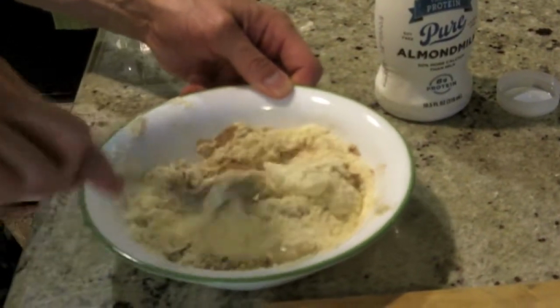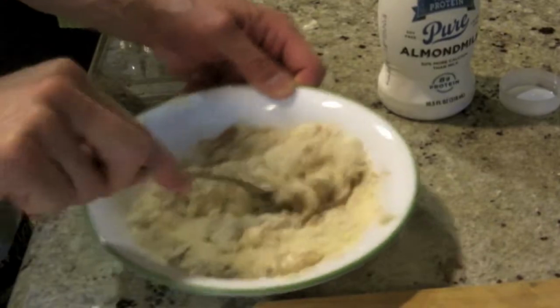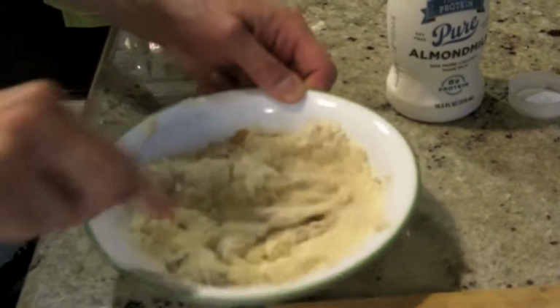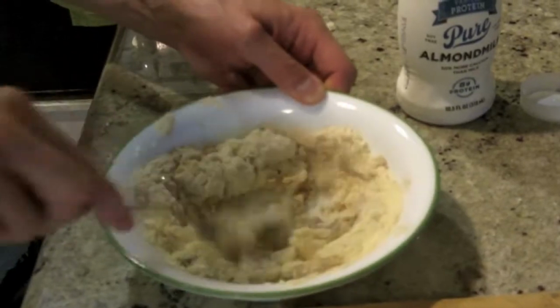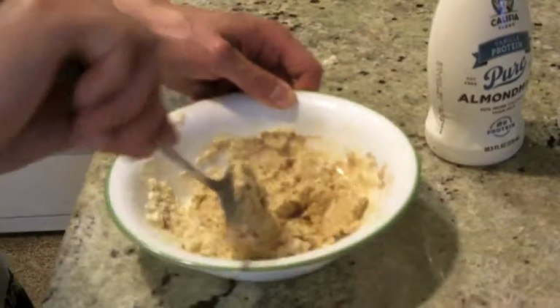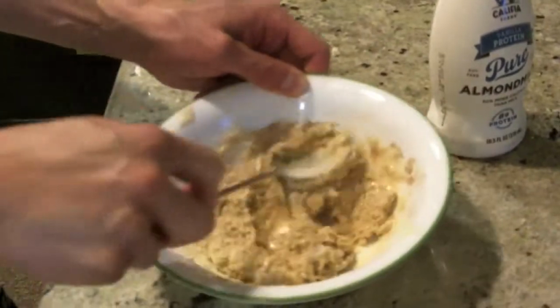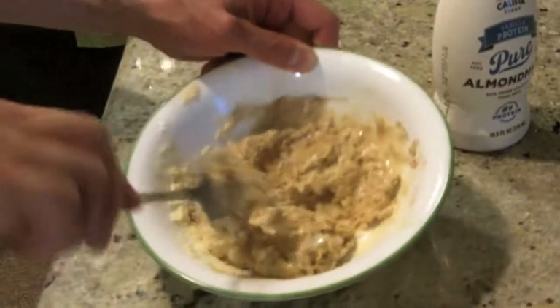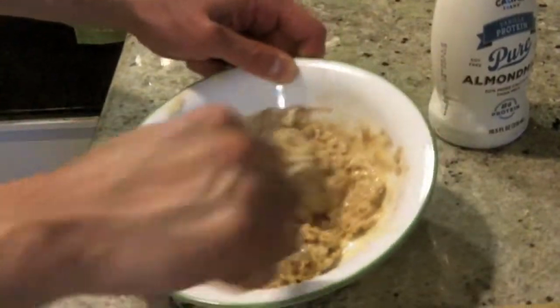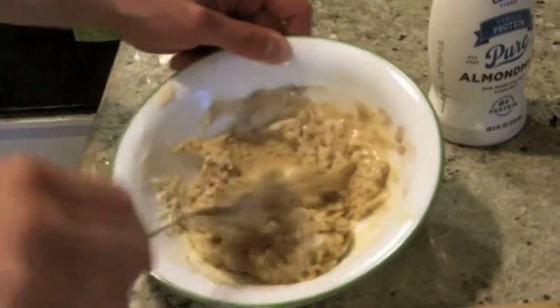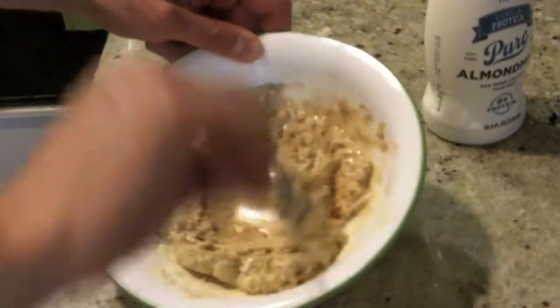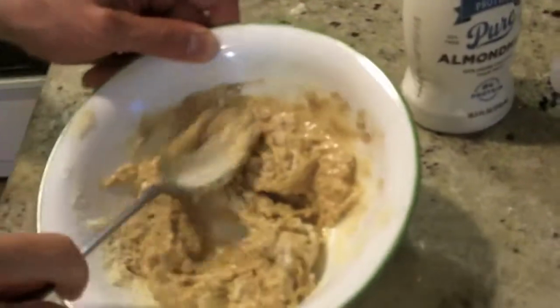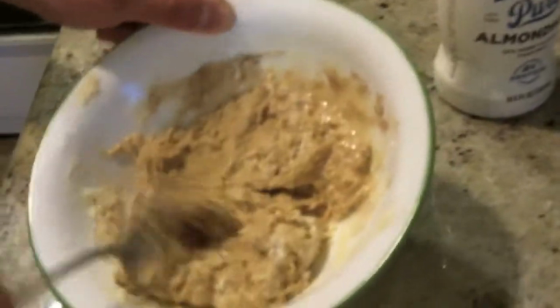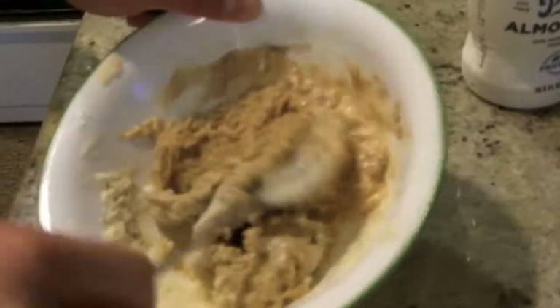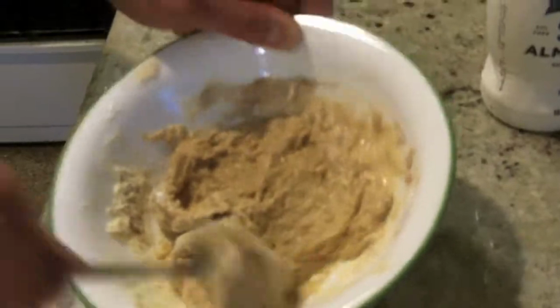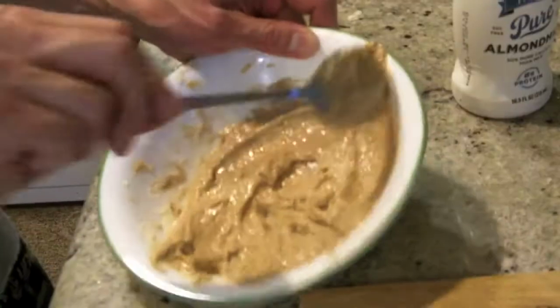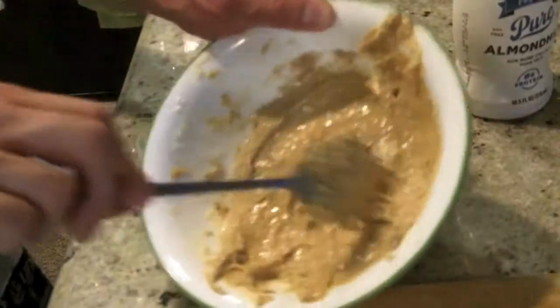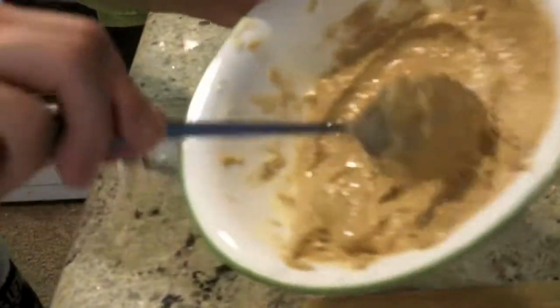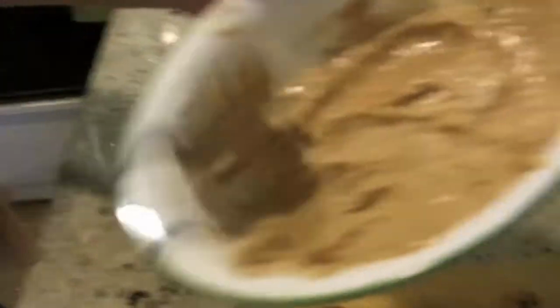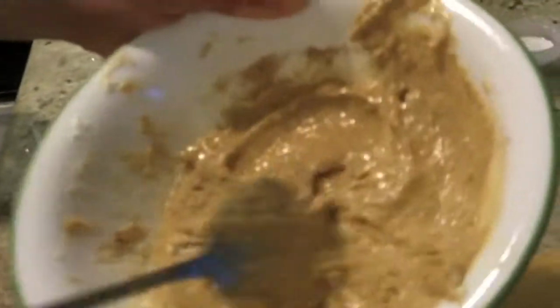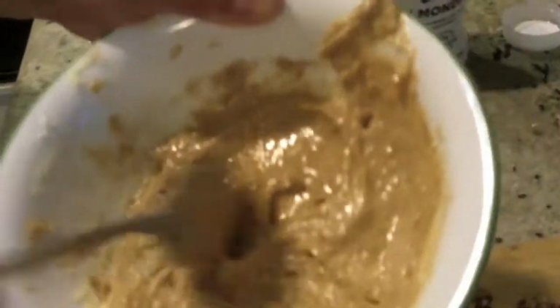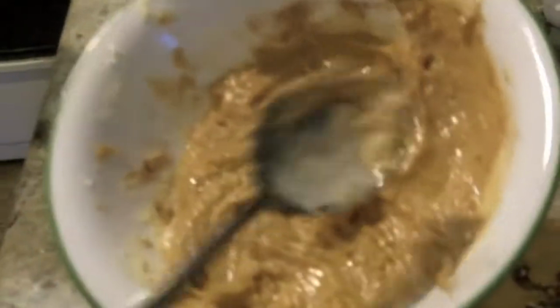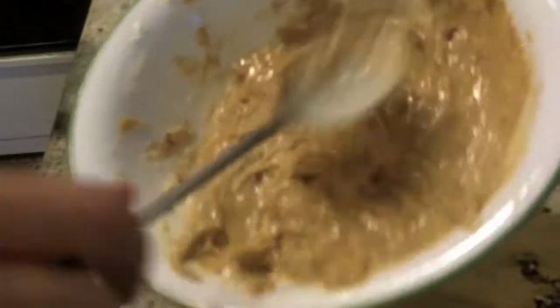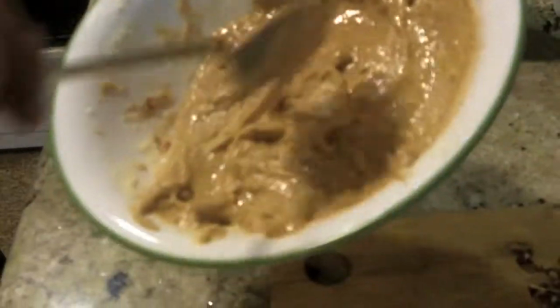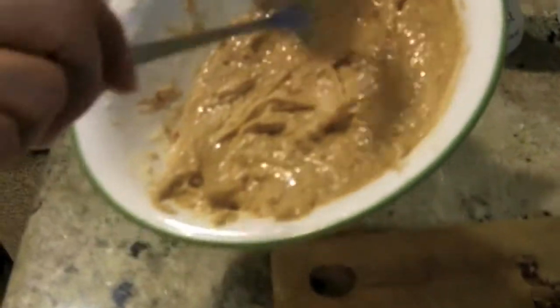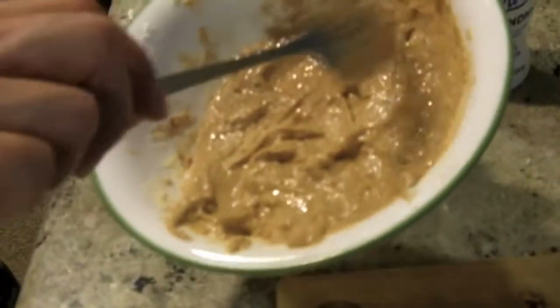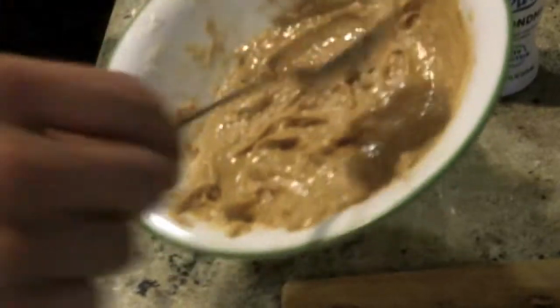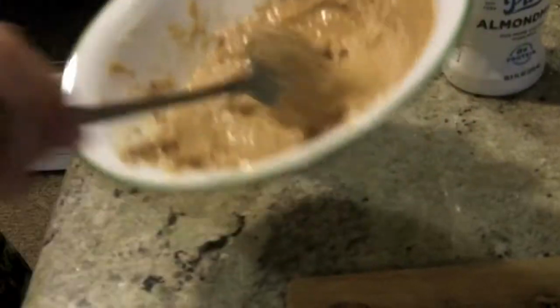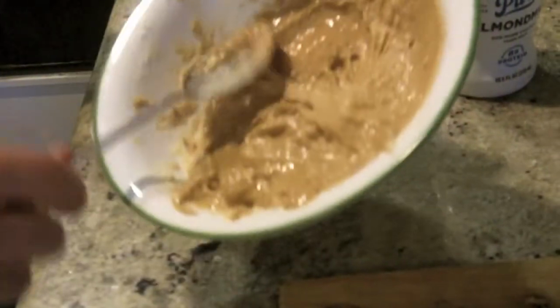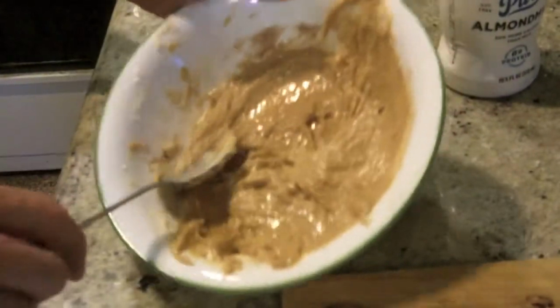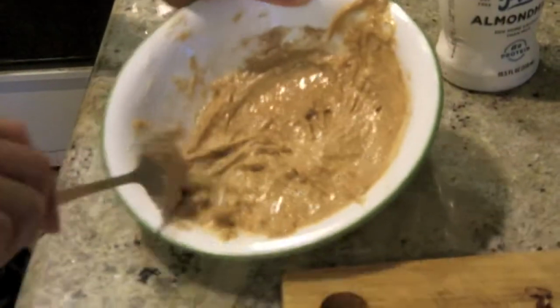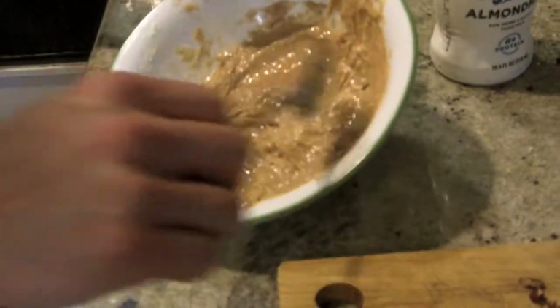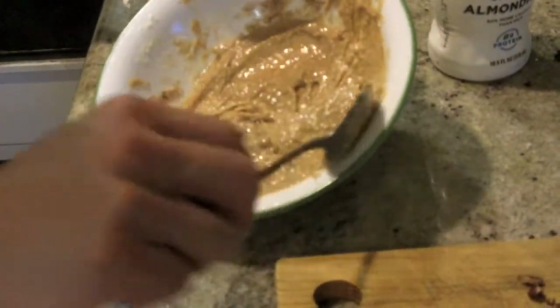As you mix it, you can see it's forming into kind of a paste. The consistency is a little bit thick — that's exactly what you want. At this point, some people like to just eat it like this if you're pressed for time, you can do that.